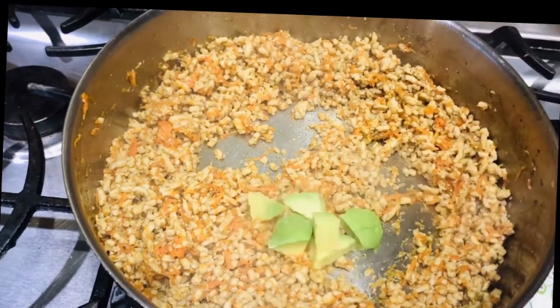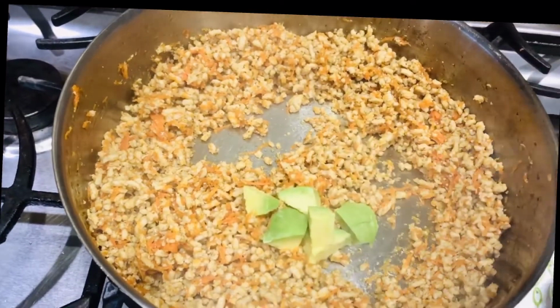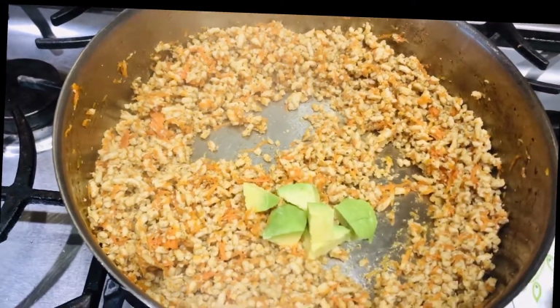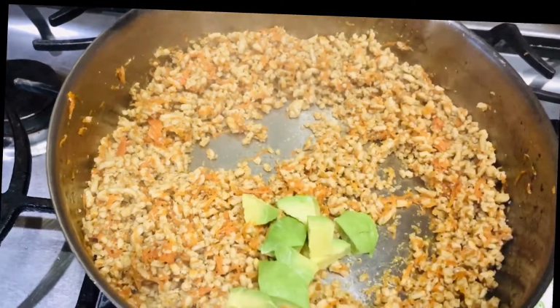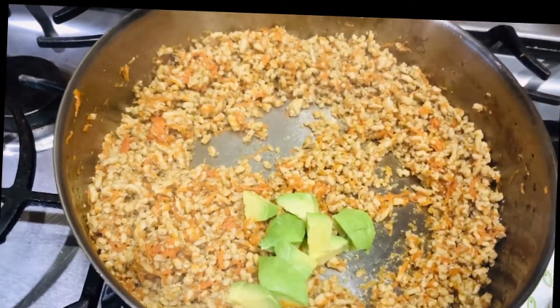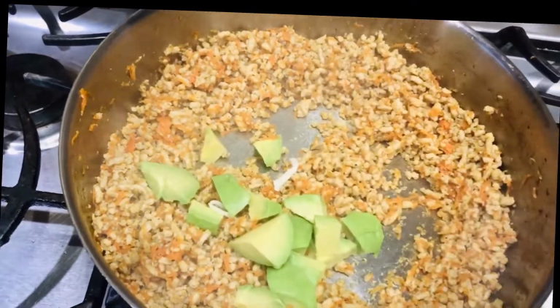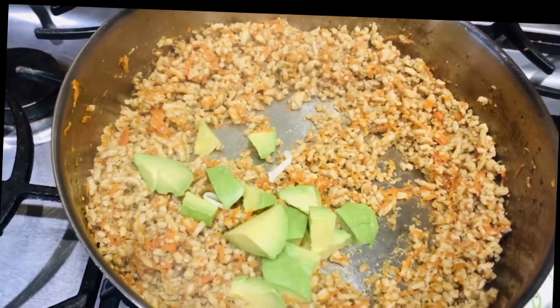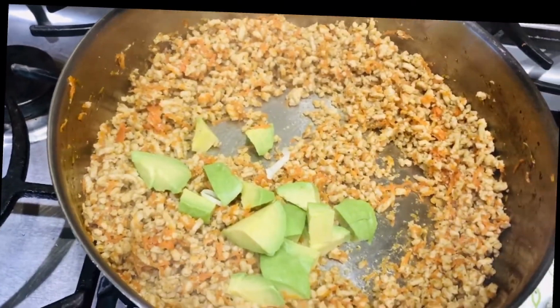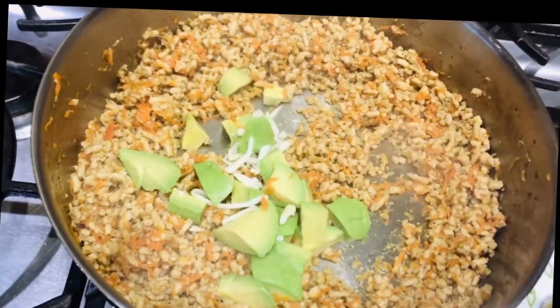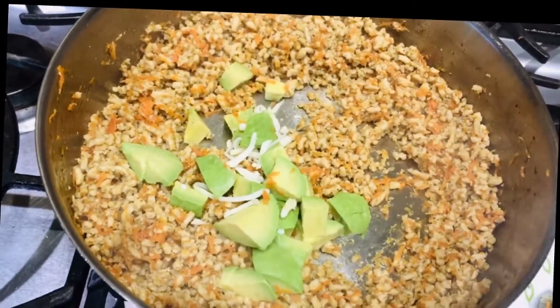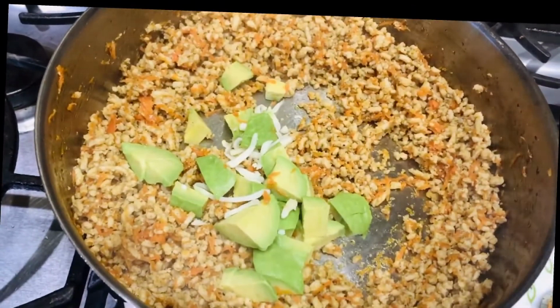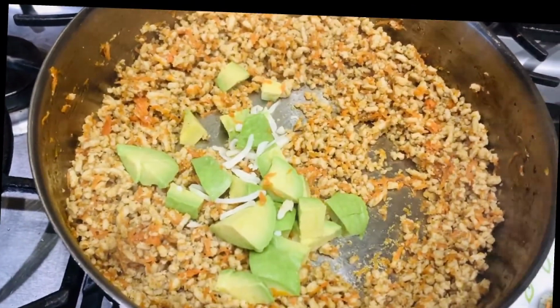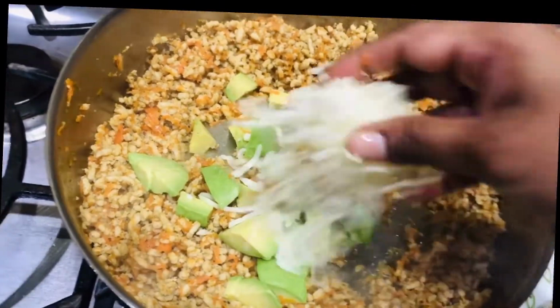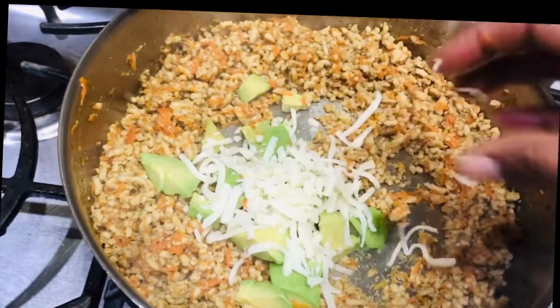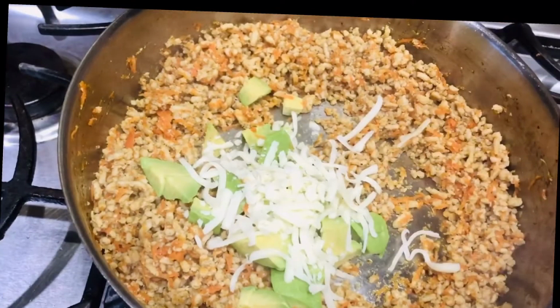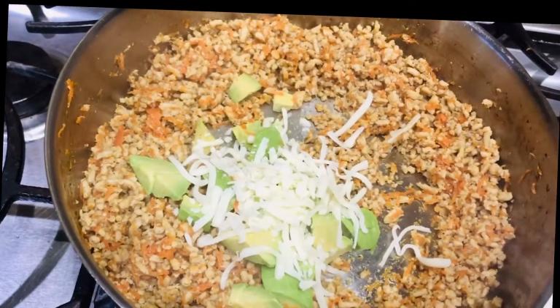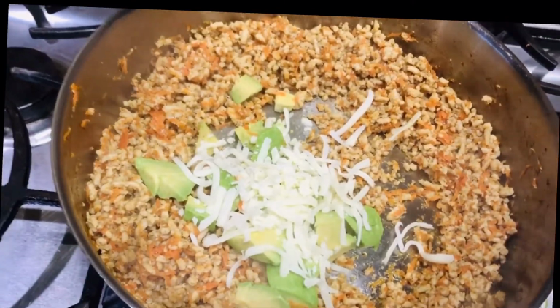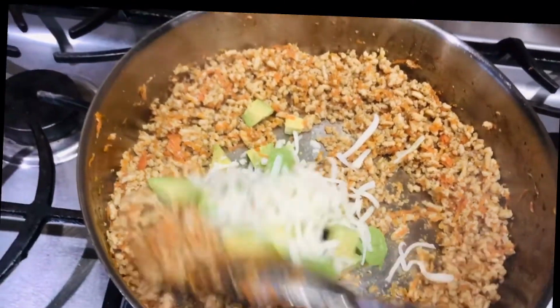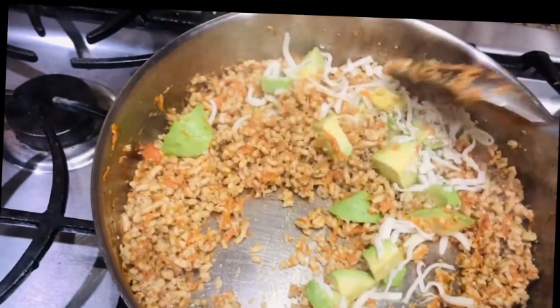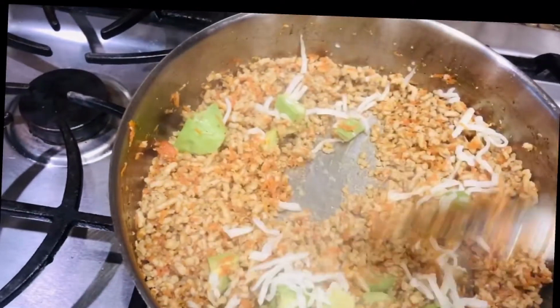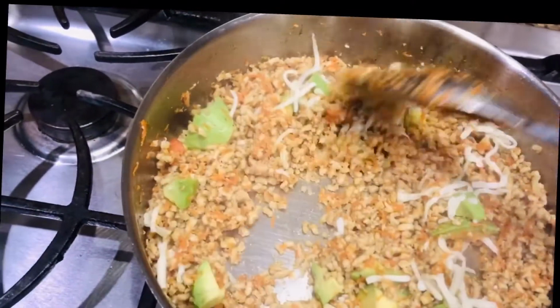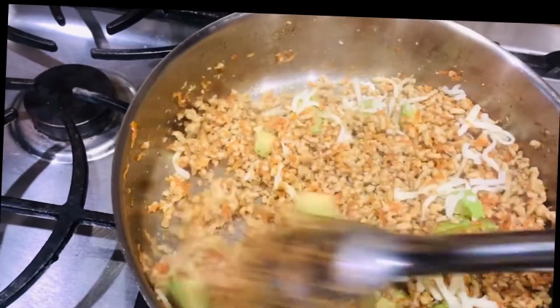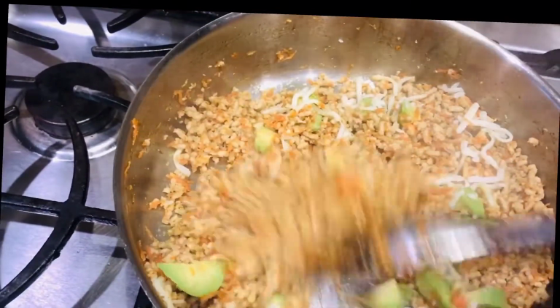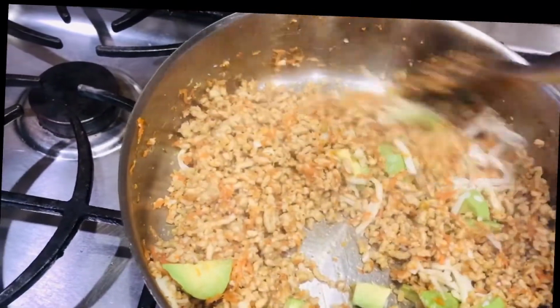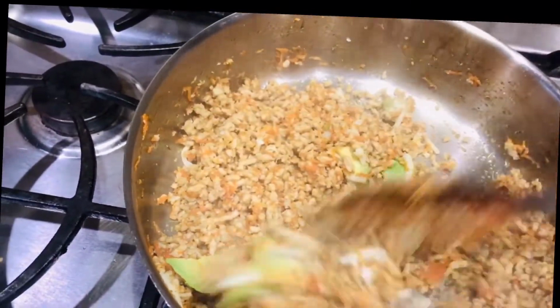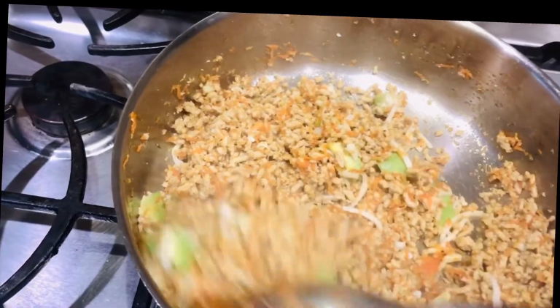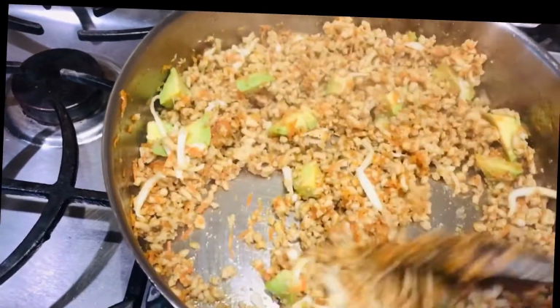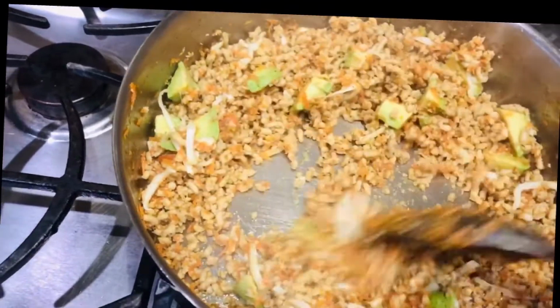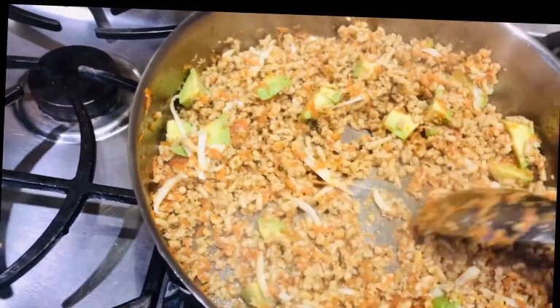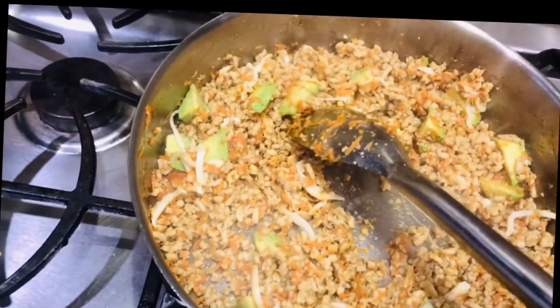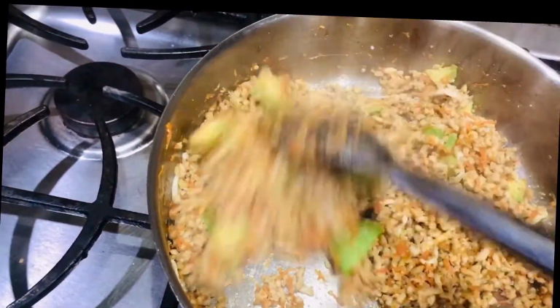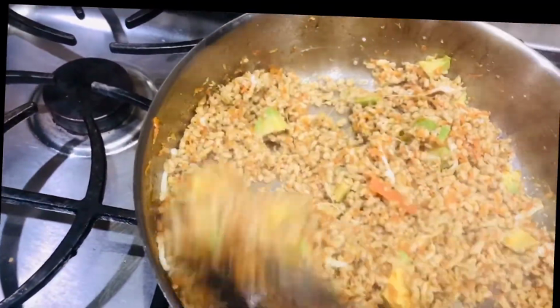Add chopped avocado pieces and also some cheese. Mix it well and turn off the flame. Now the stuffing is done.